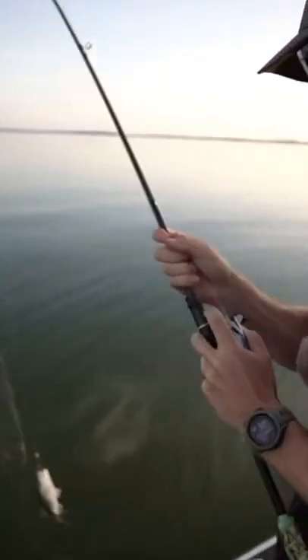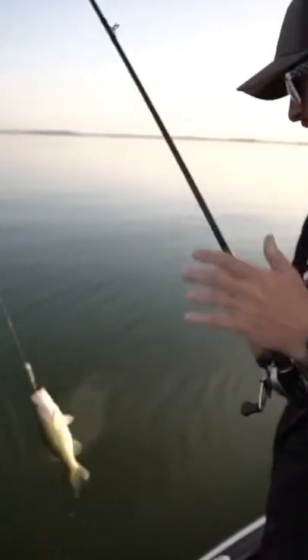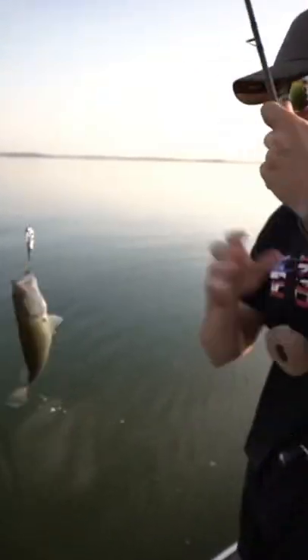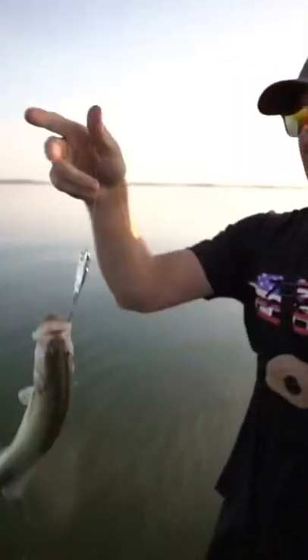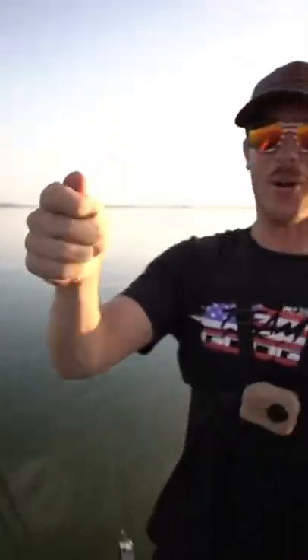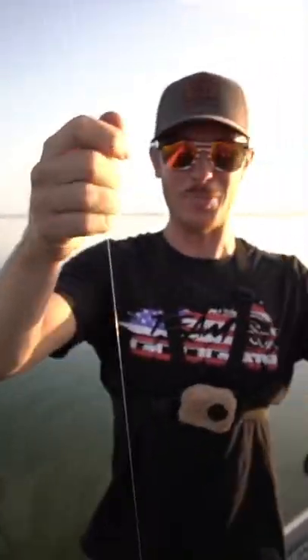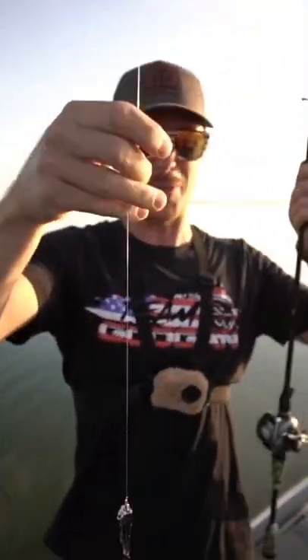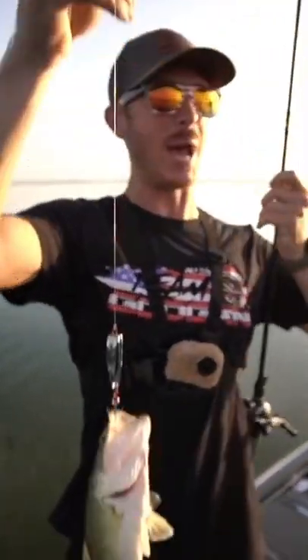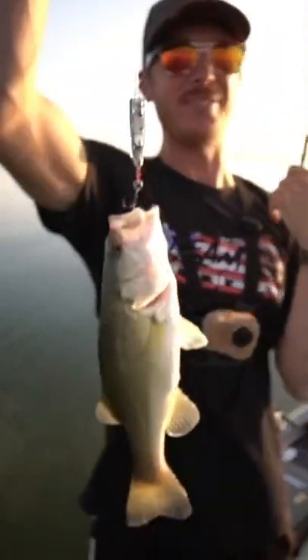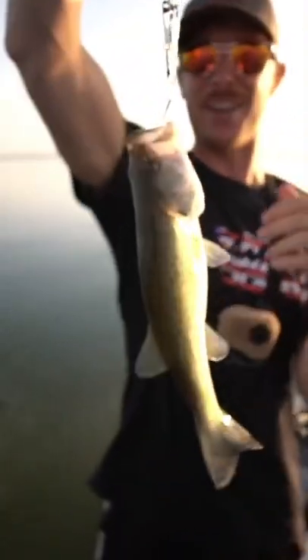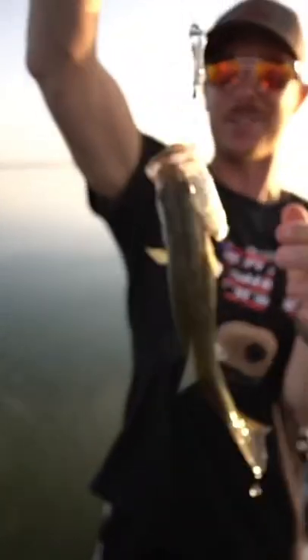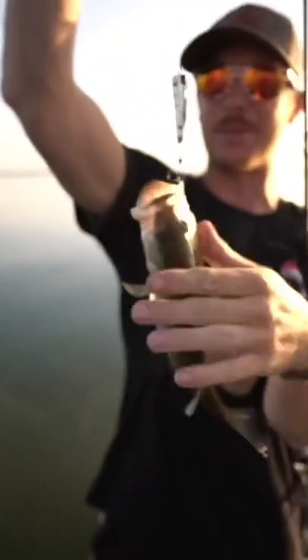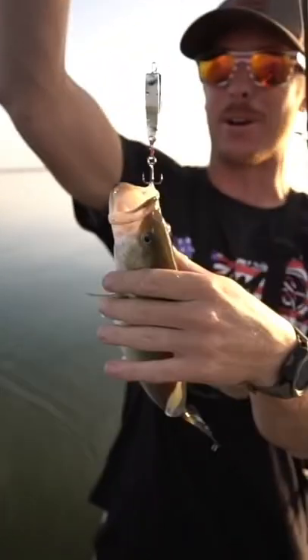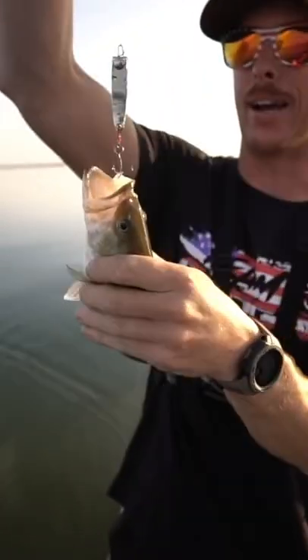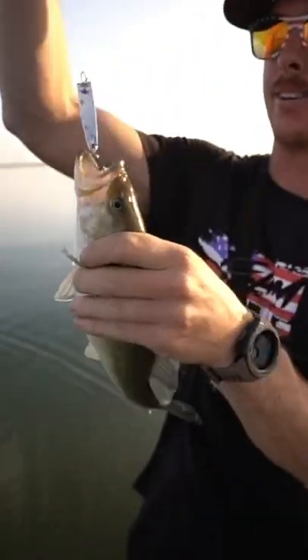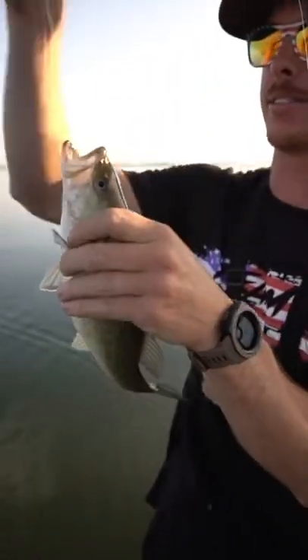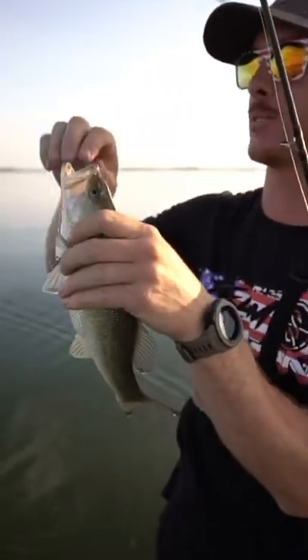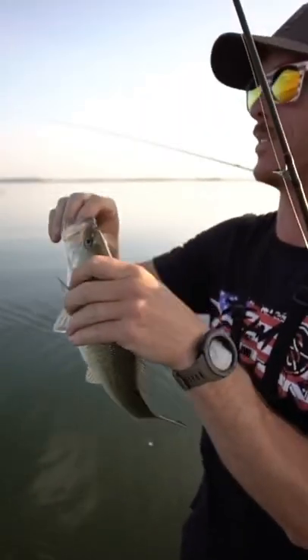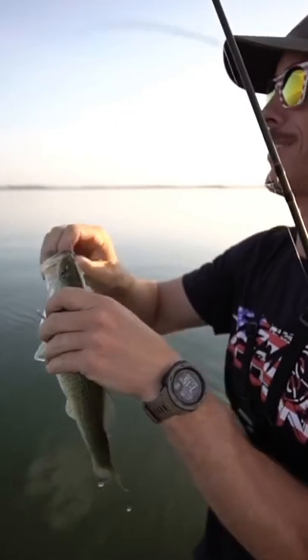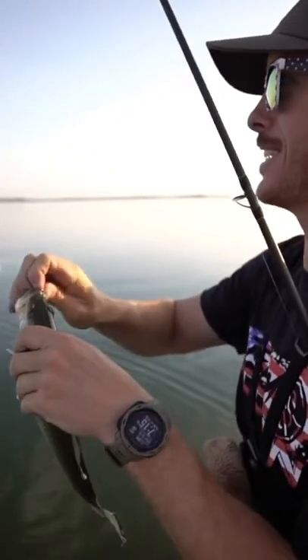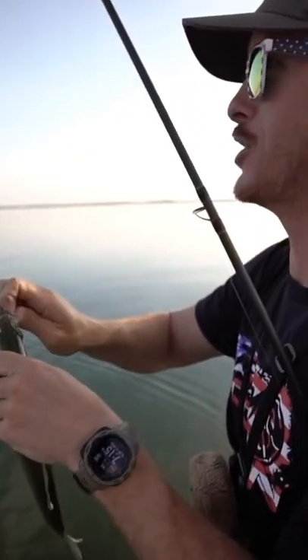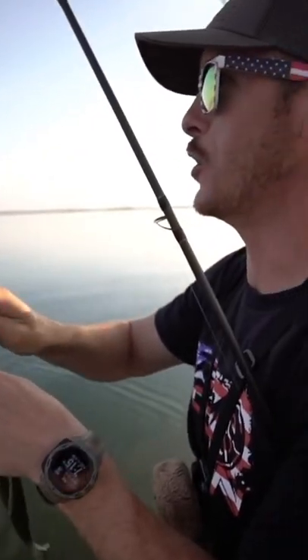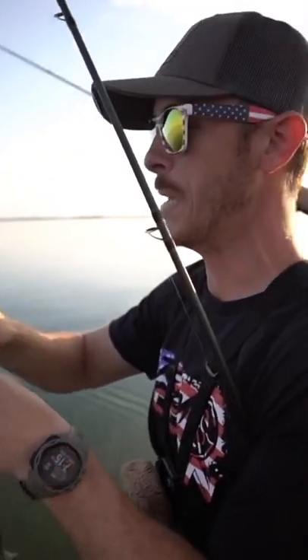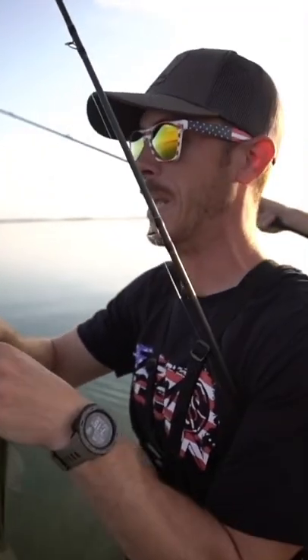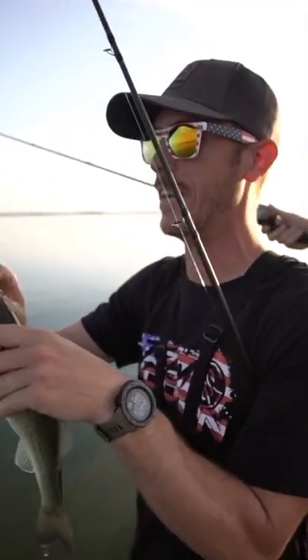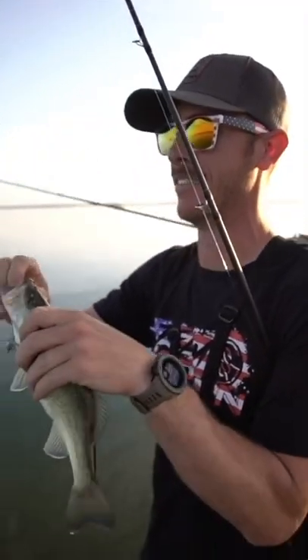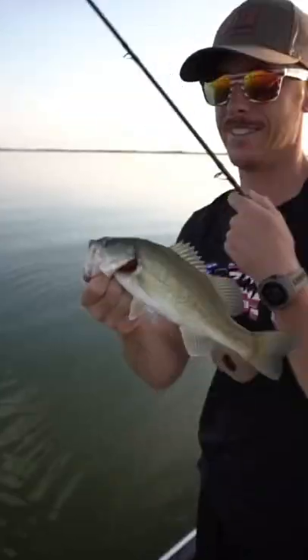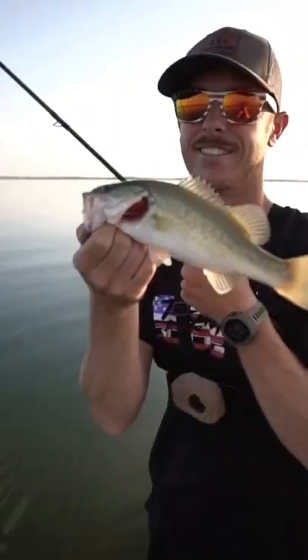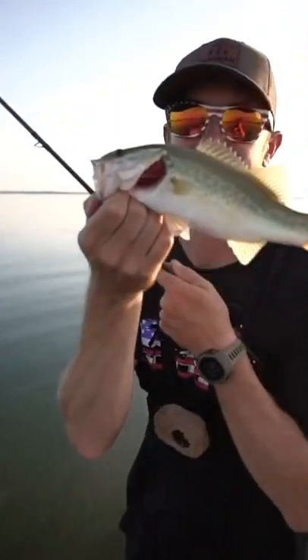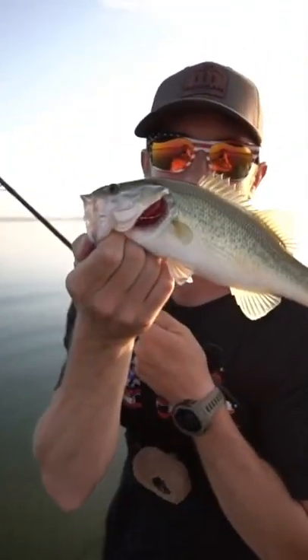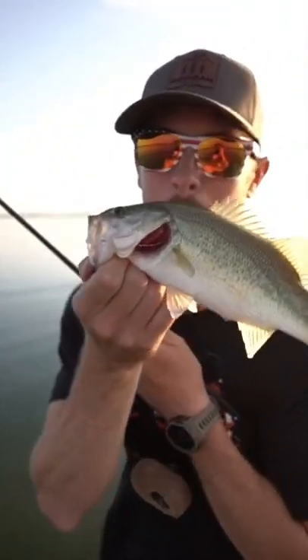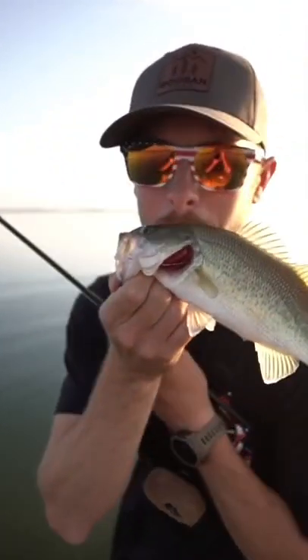Oh my god. Largemouth bass on a nail clipper. You saw it right here on the Googan Squatch channel. Nail clipper, baby.